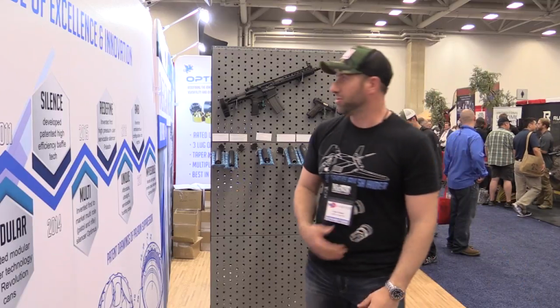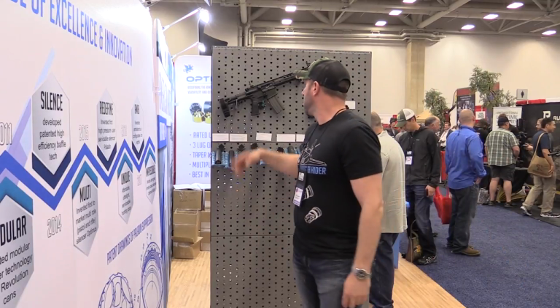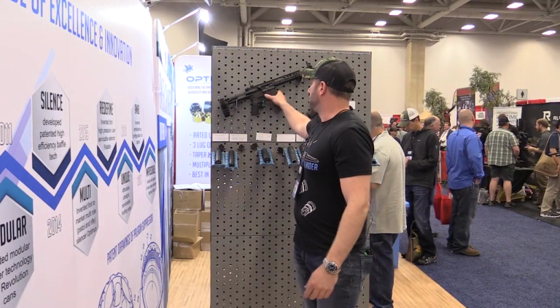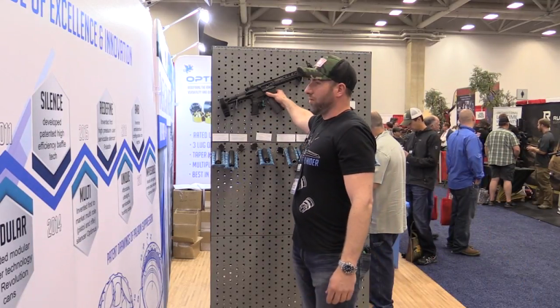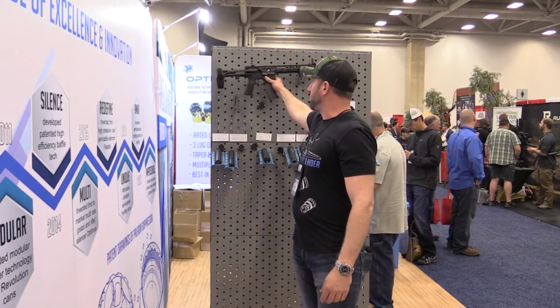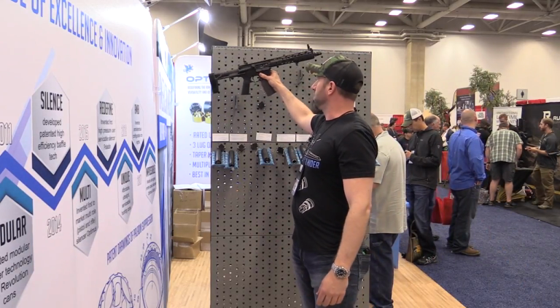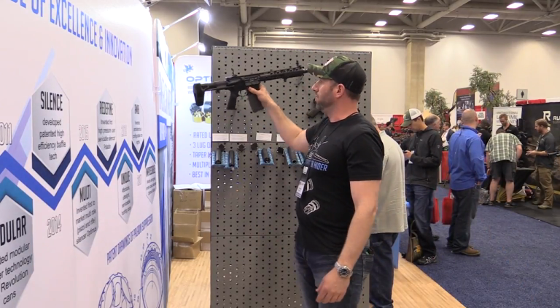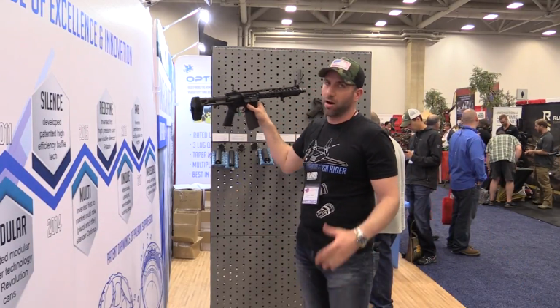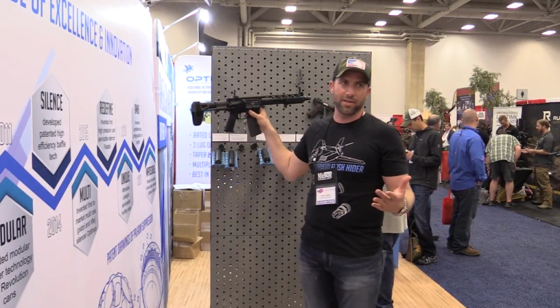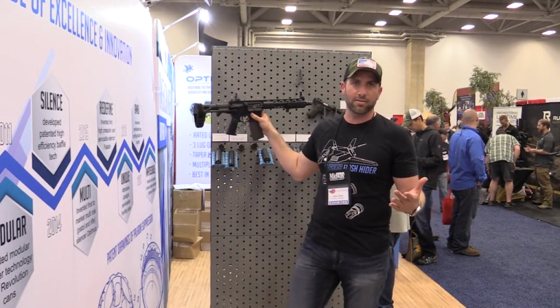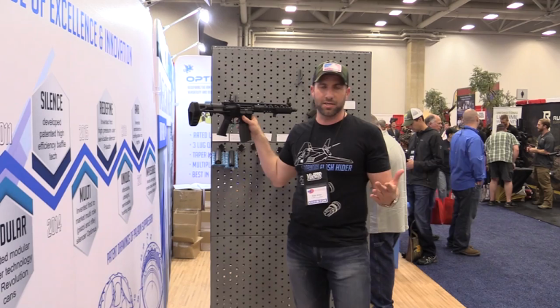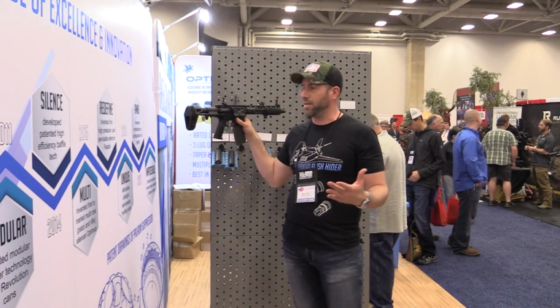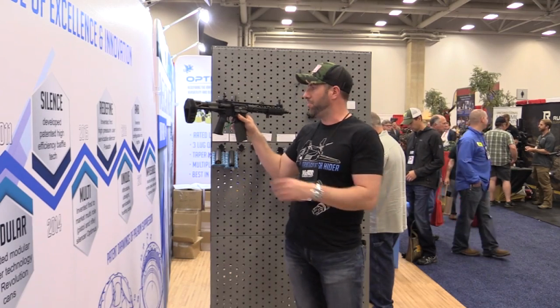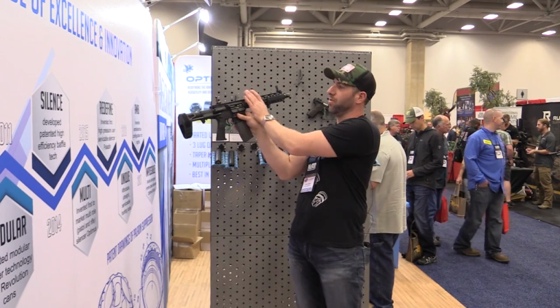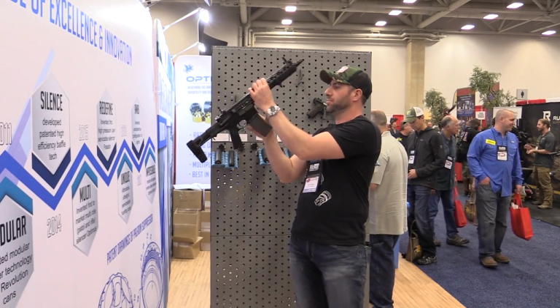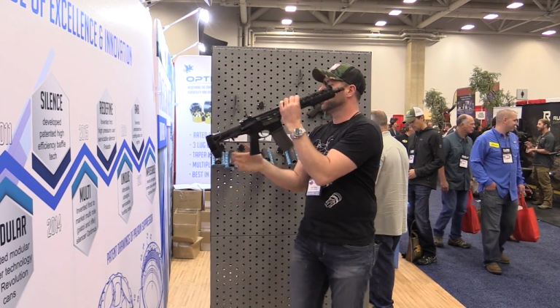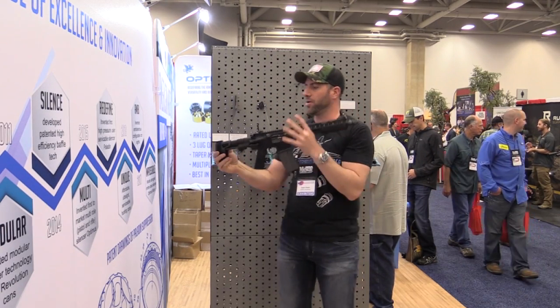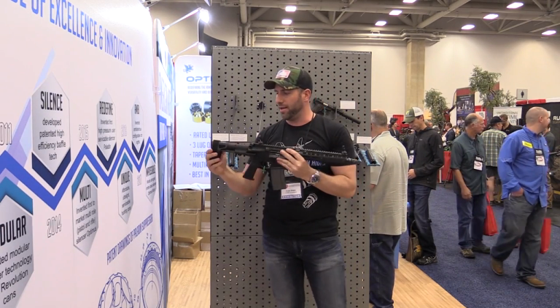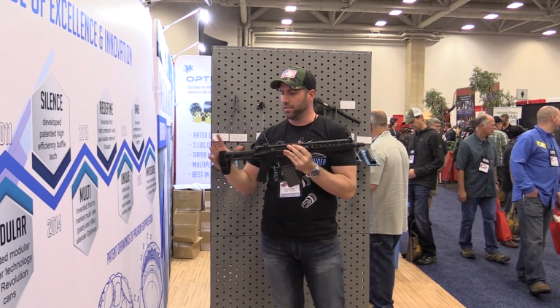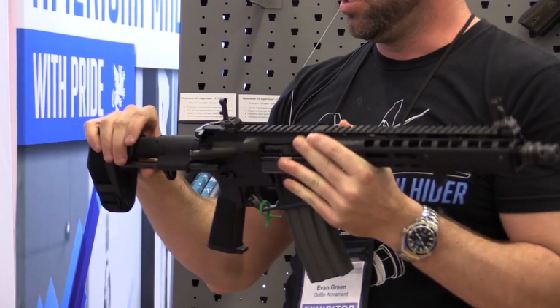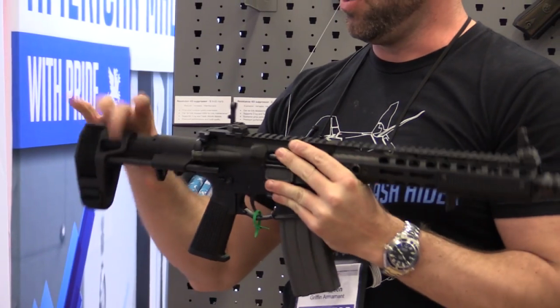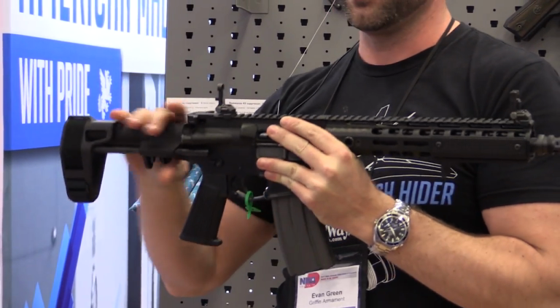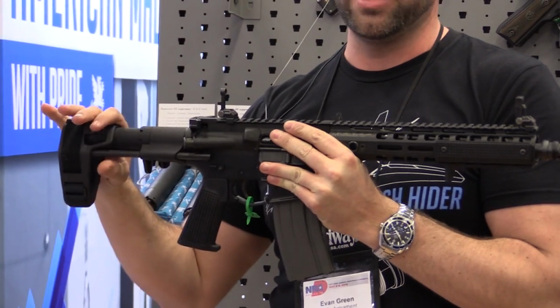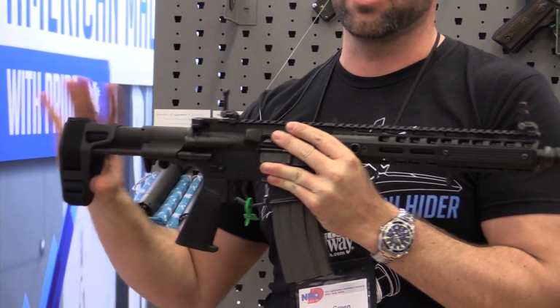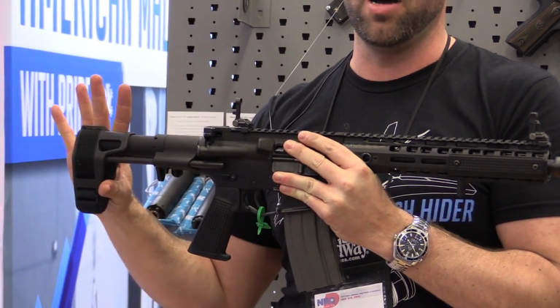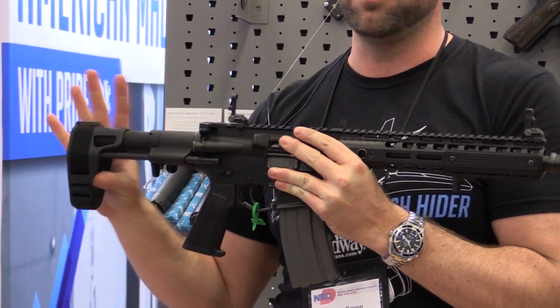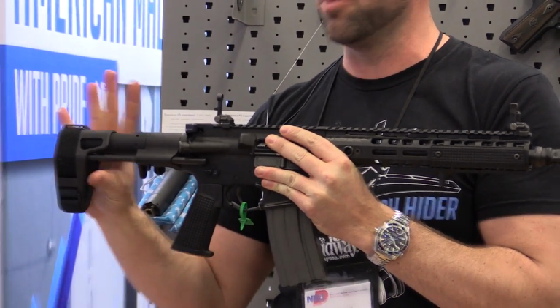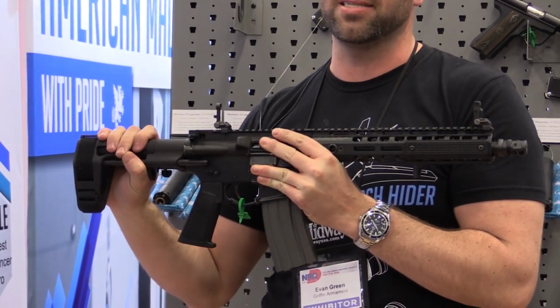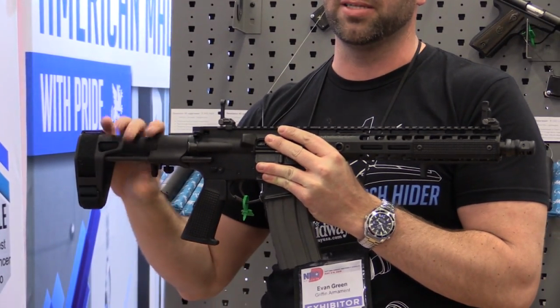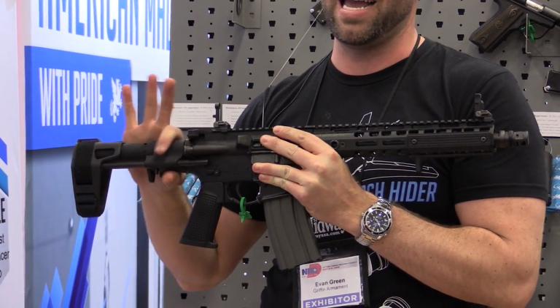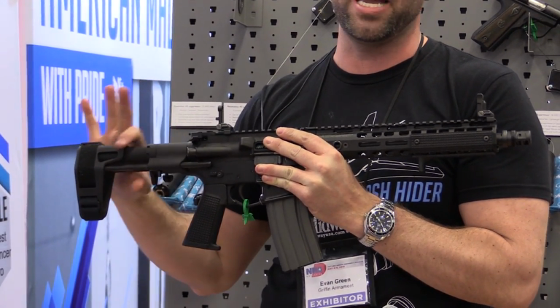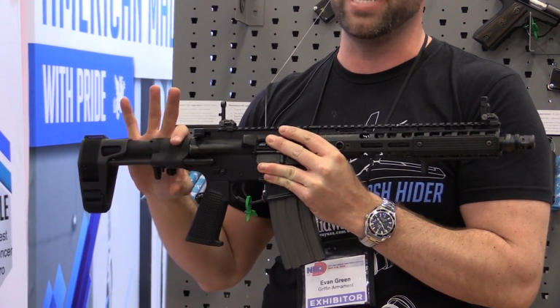Also, with our Mark 1 rifle series that we came out with, we are offering this series in a pistol format. We have OEM'd the SB Tactical PDW brace as well as their A3 brace.